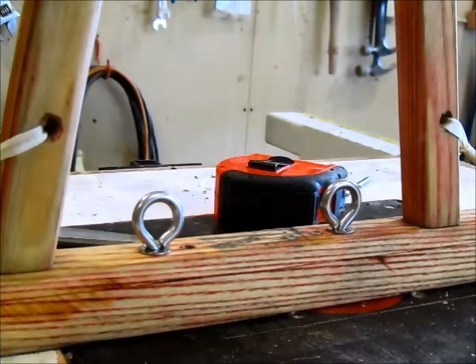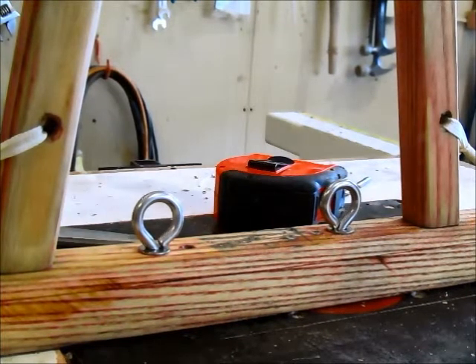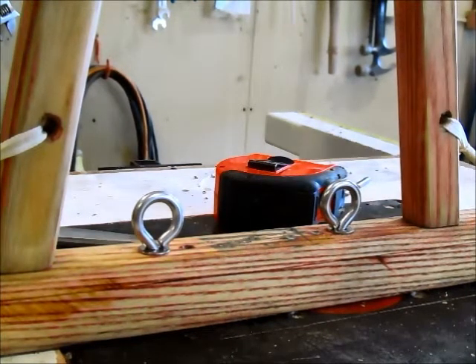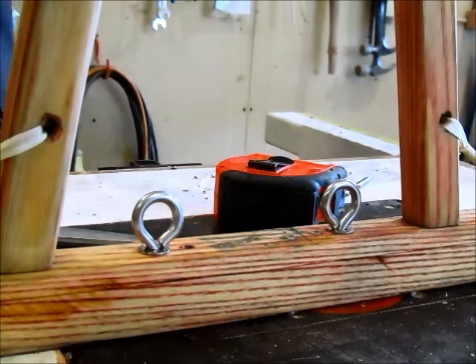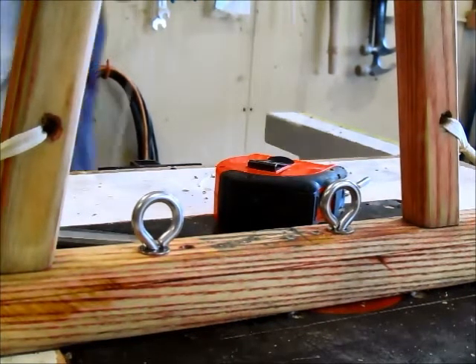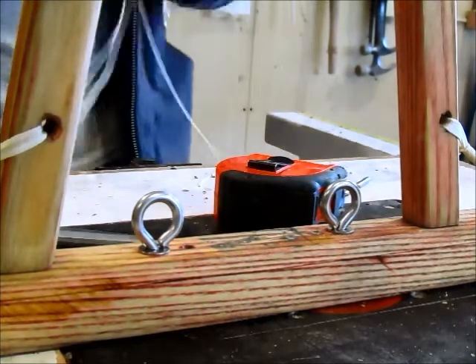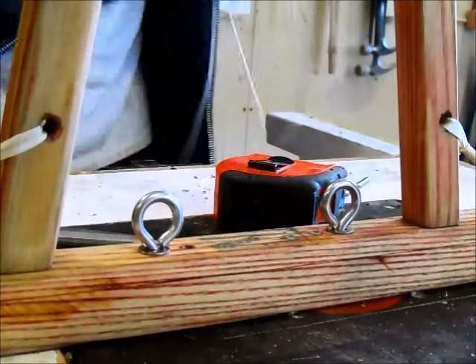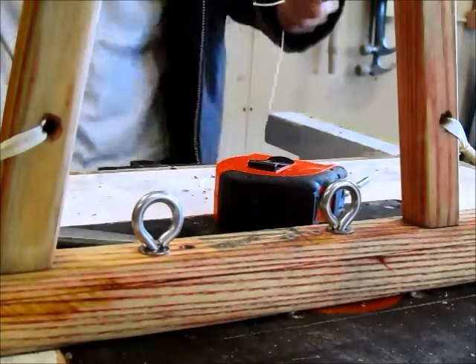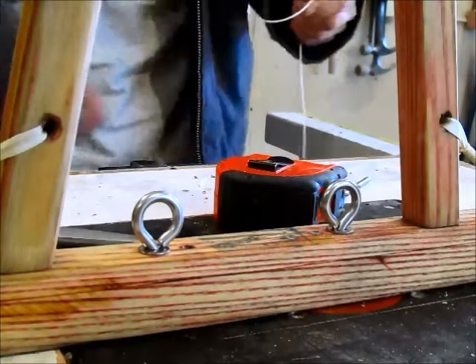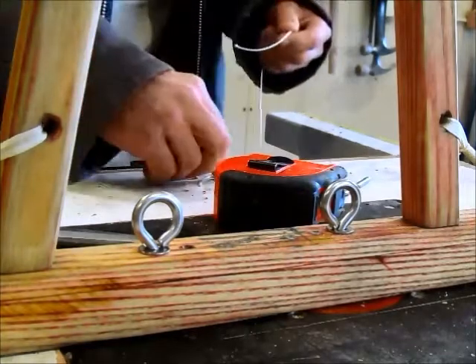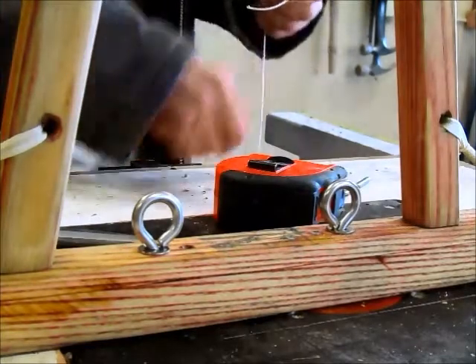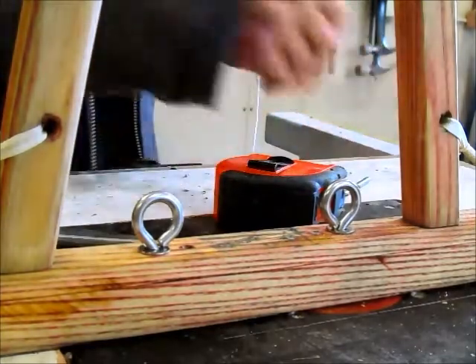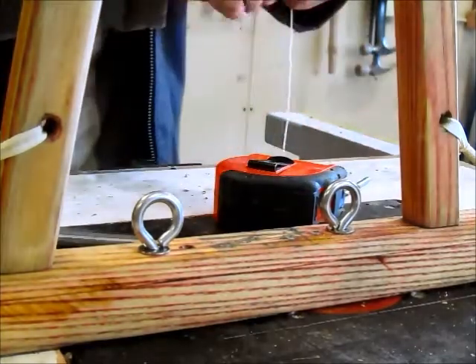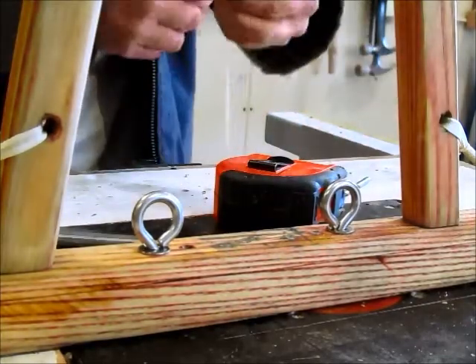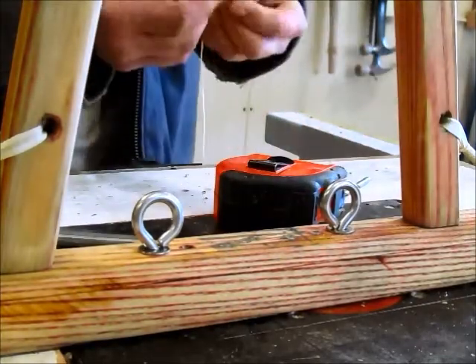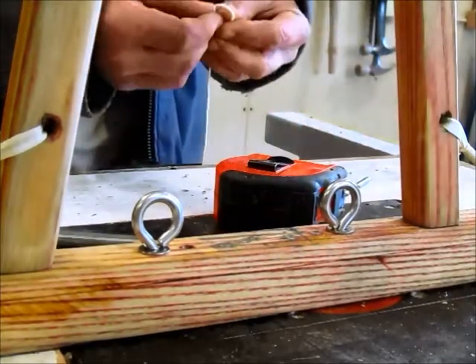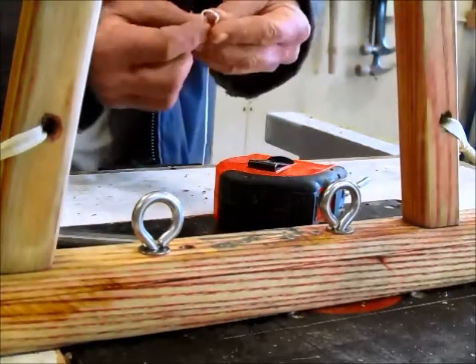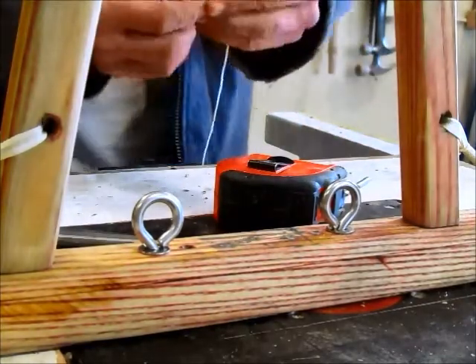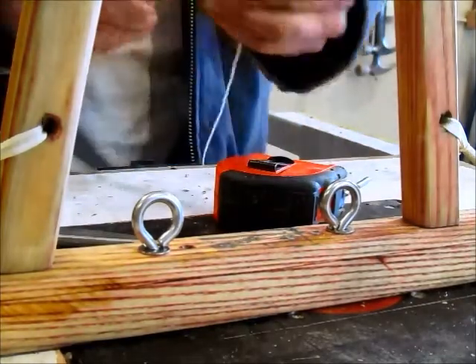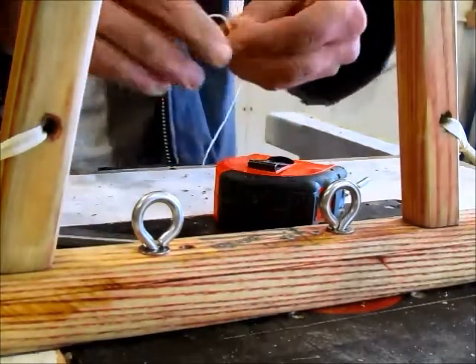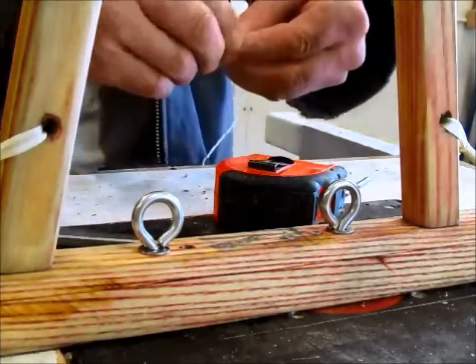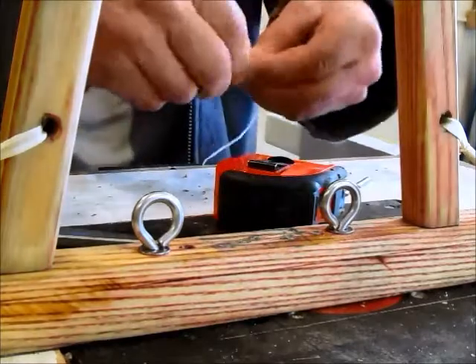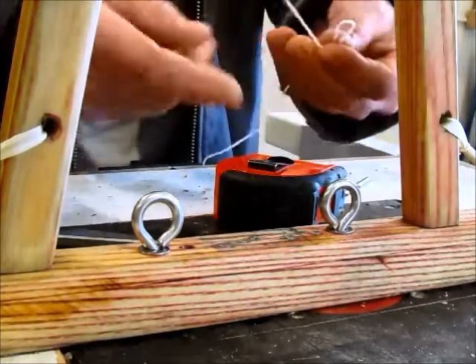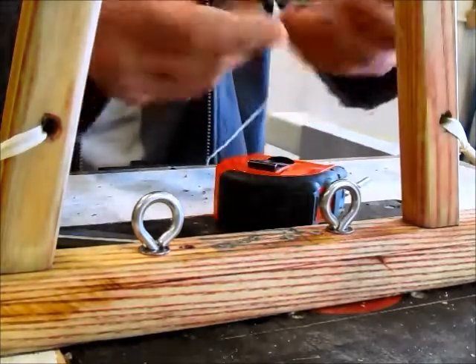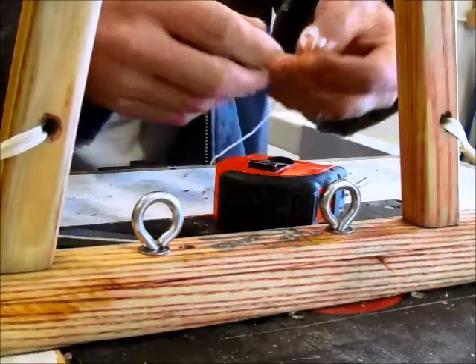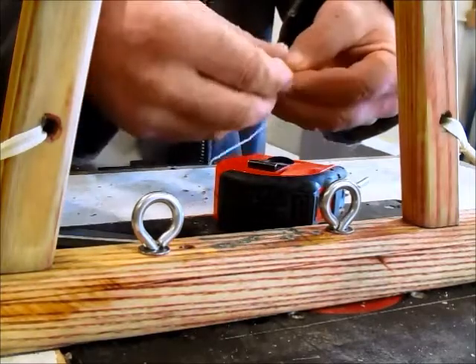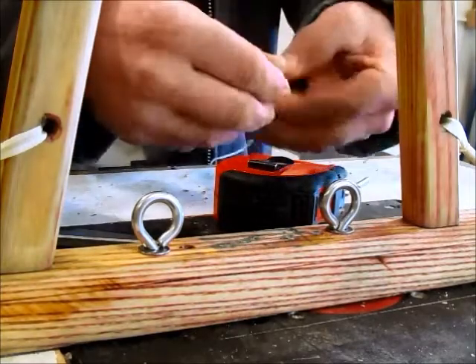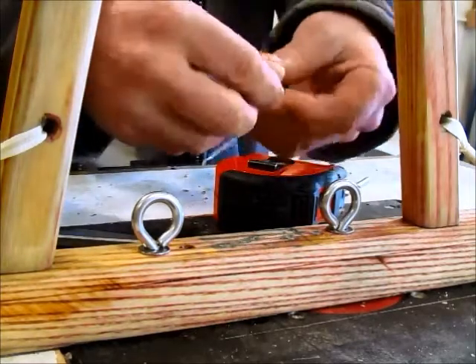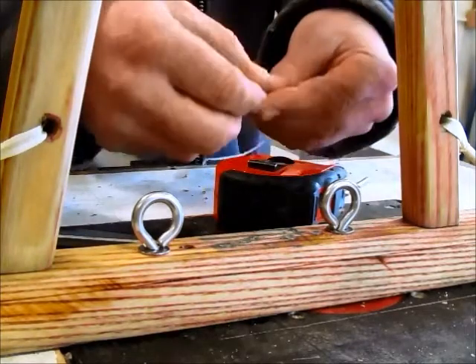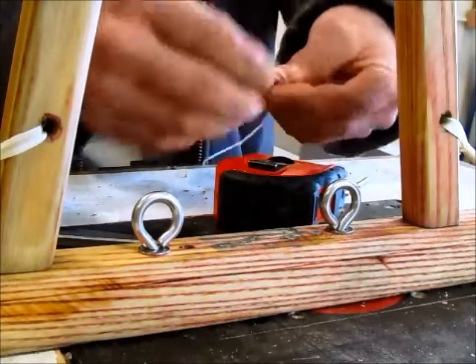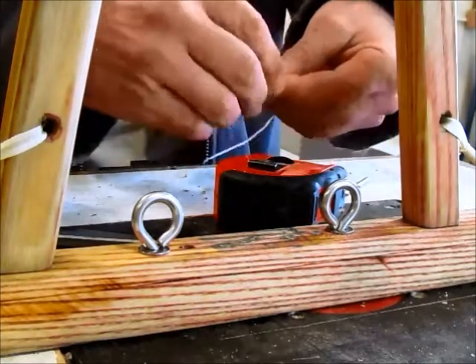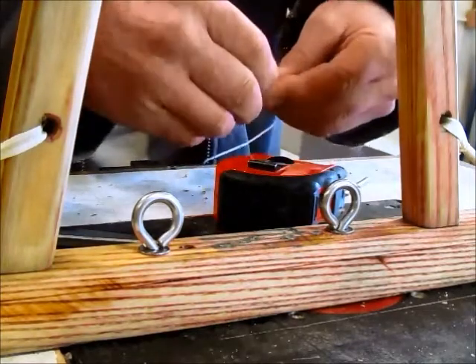Today I'm going to show you how to hand-tie your sled if you've got to do a repair or you're building a sled from scratch. I start off with a line about six, six and a half feet long.